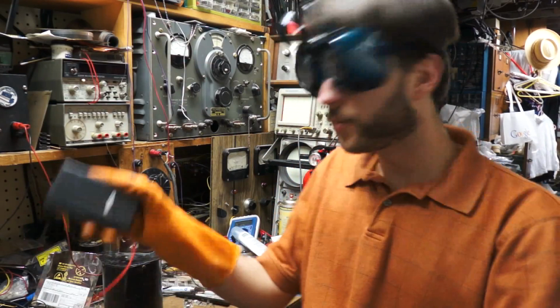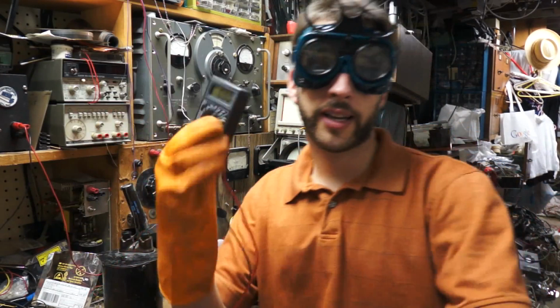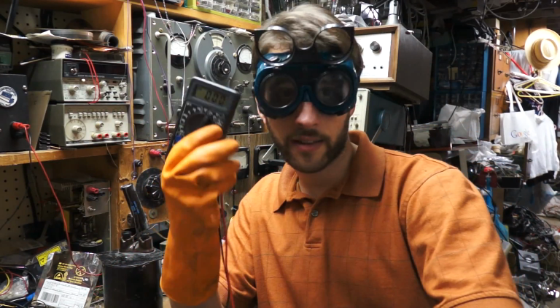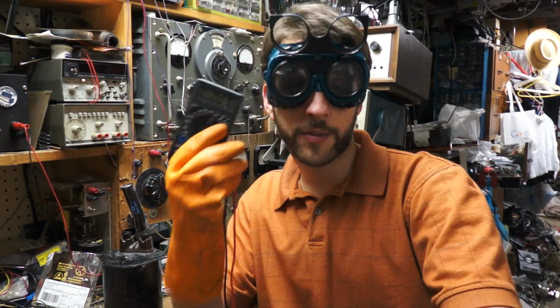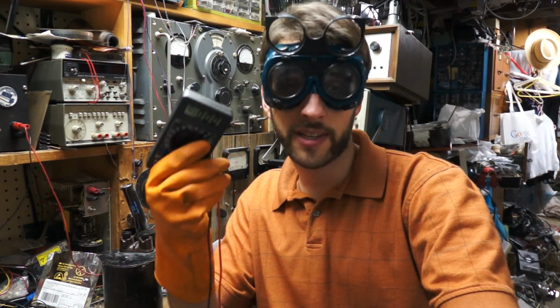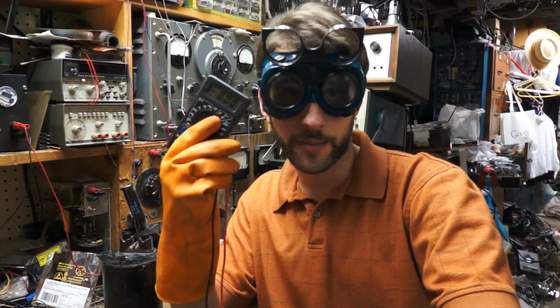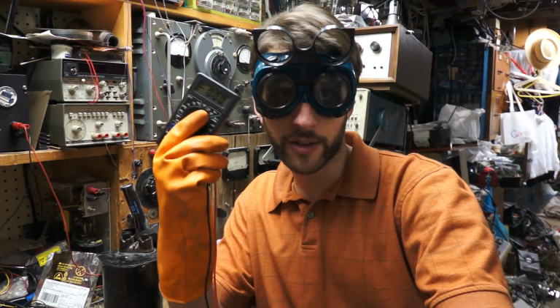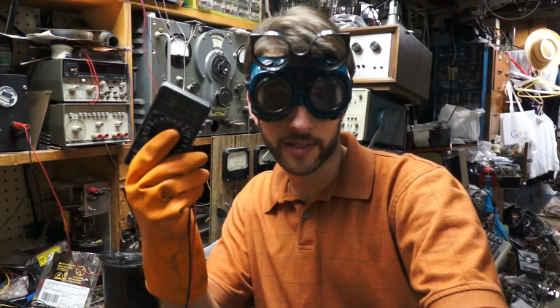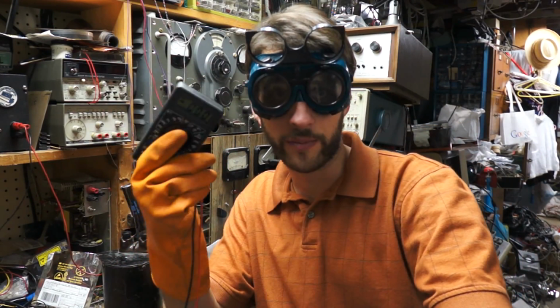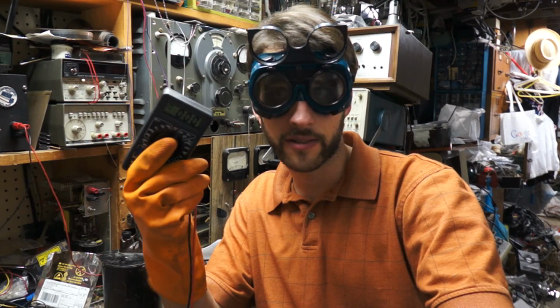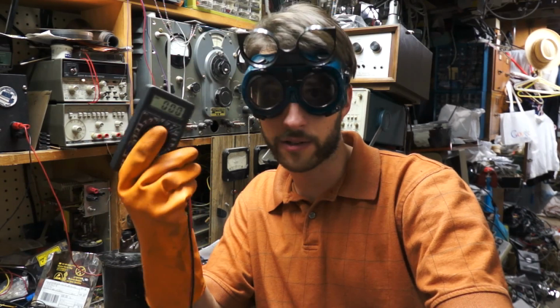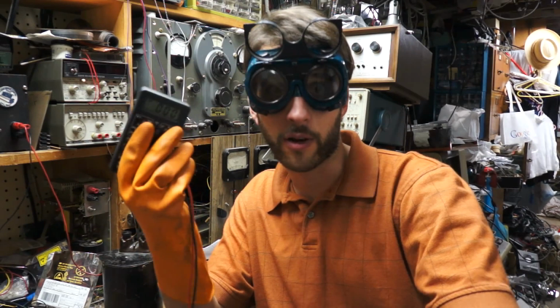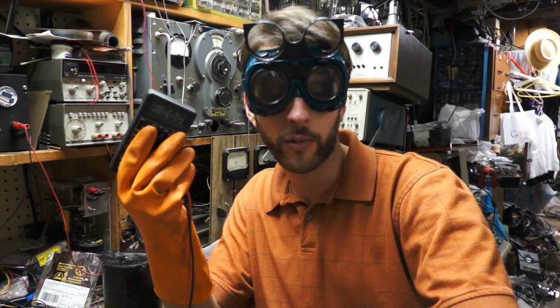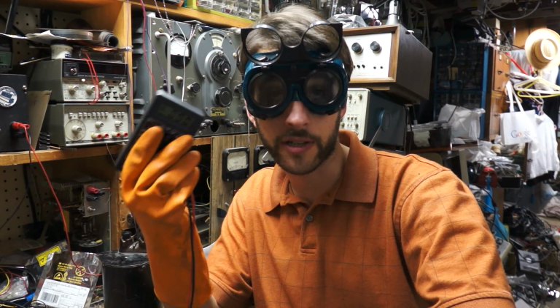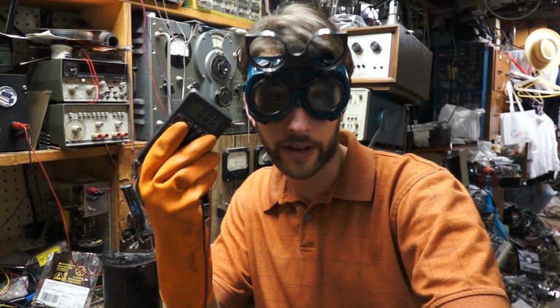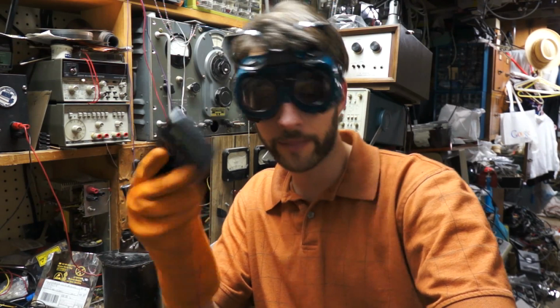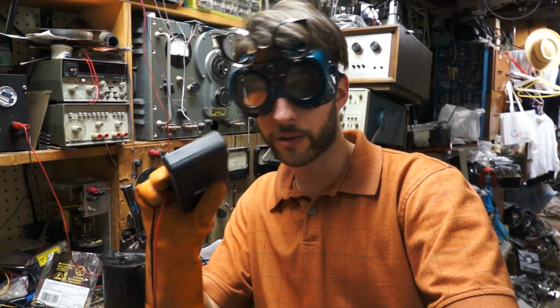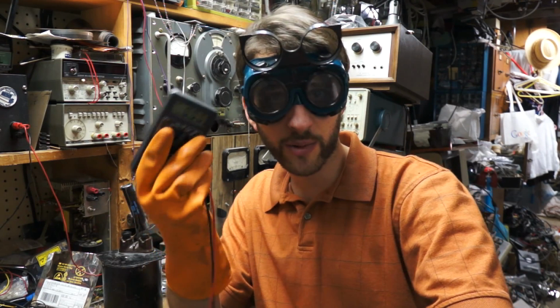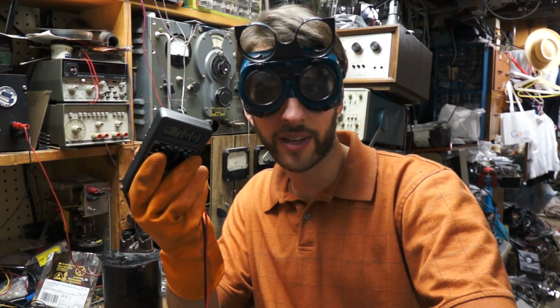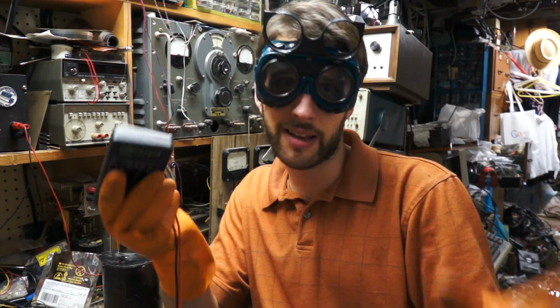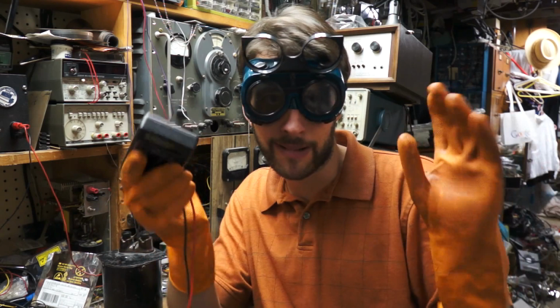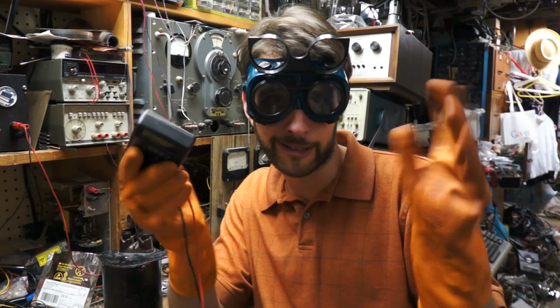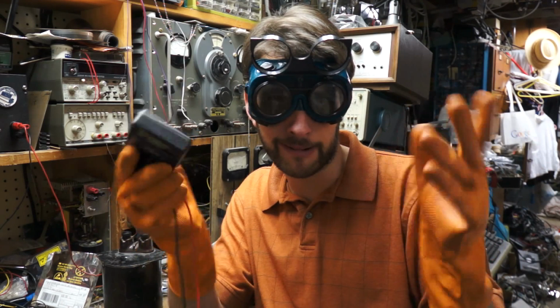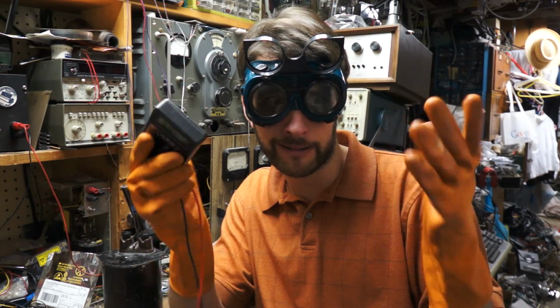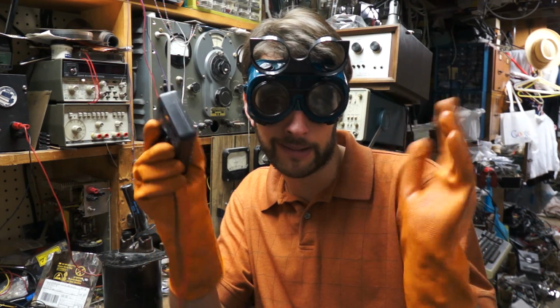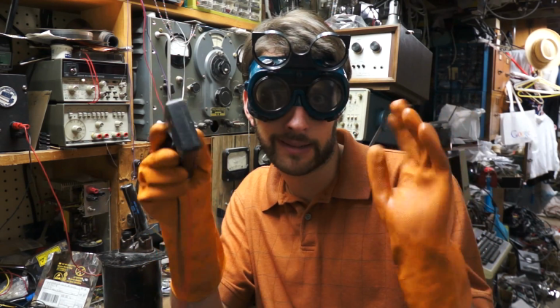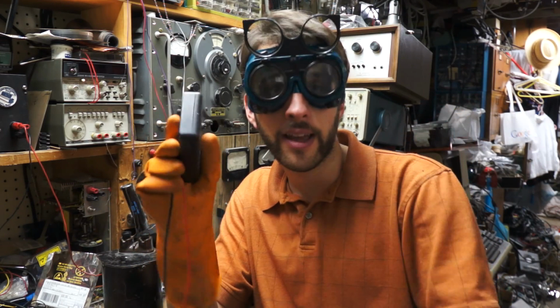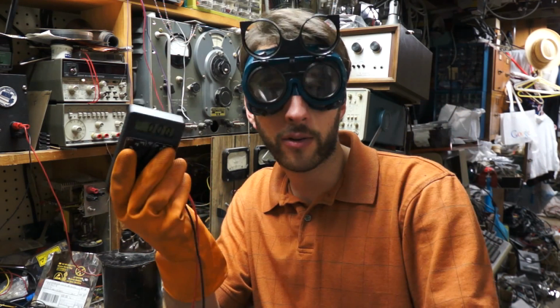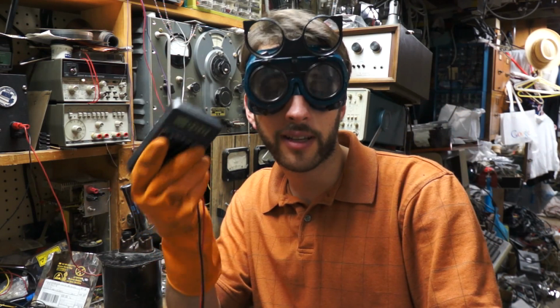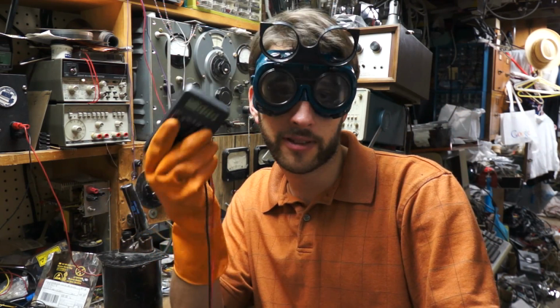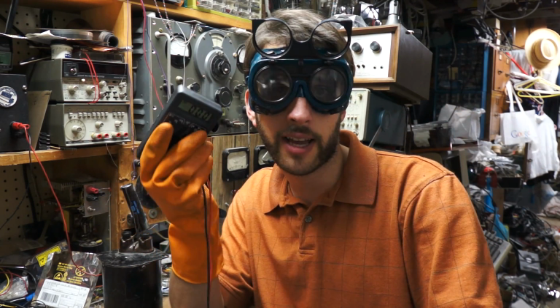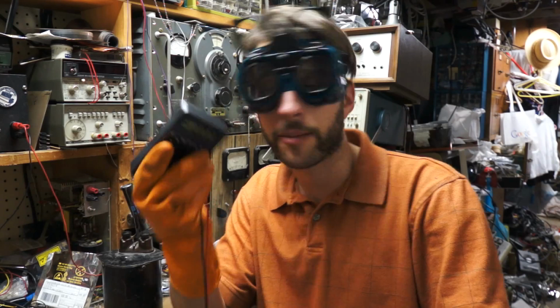Some of you guys thought I was being facetious about these awesome voltmeters — they're really just that good. Some of you were also saying you don't know about trusting it at 120 volts or something. Let's see what it takes to light one up.